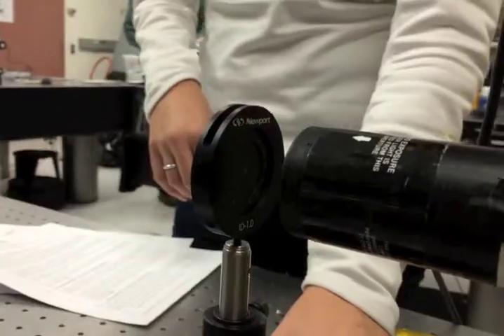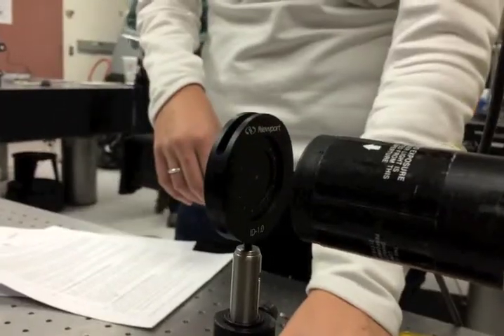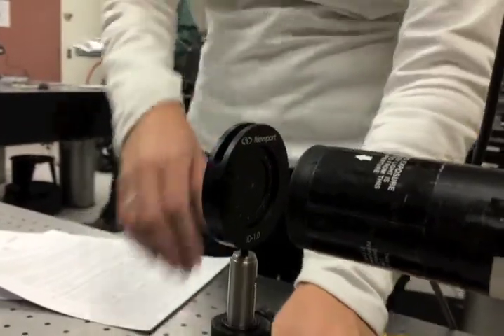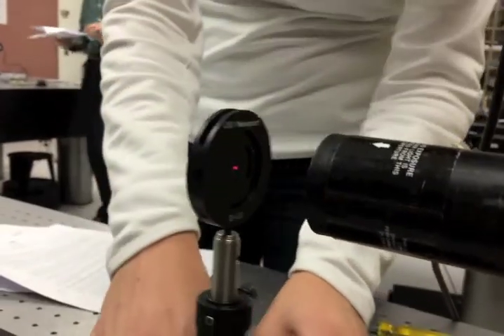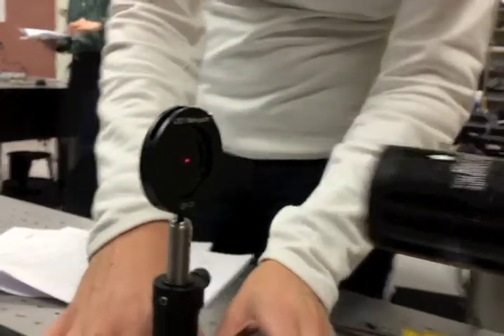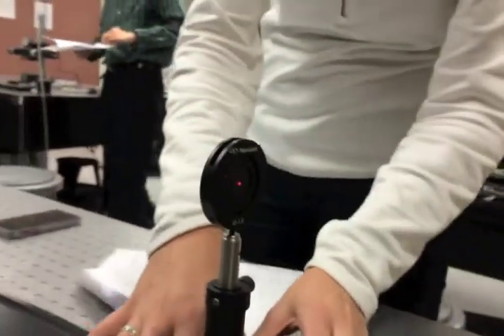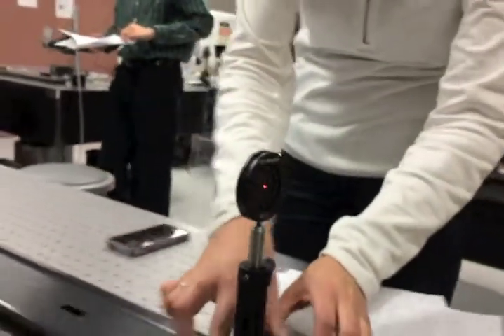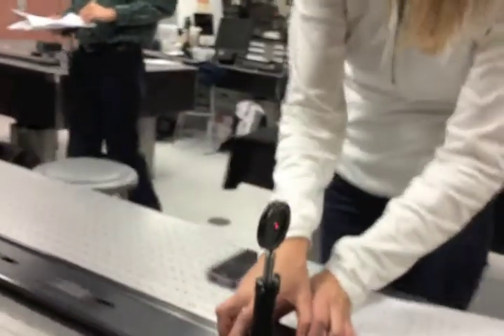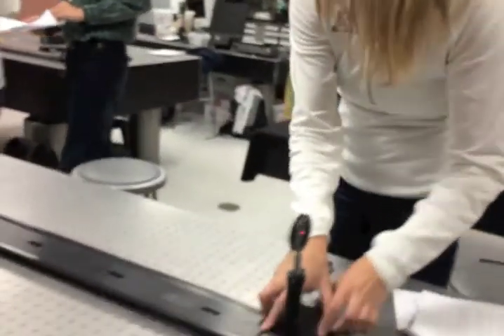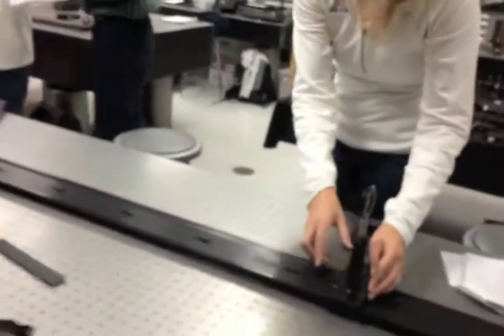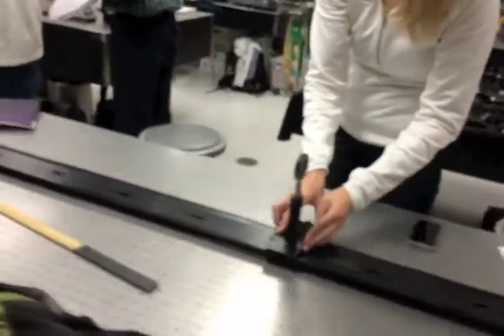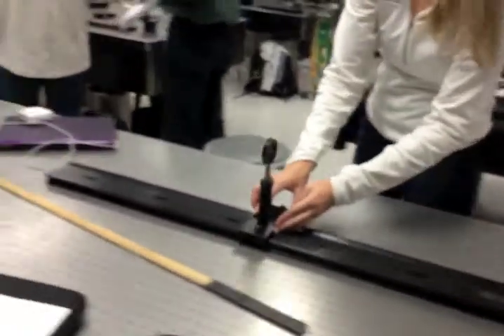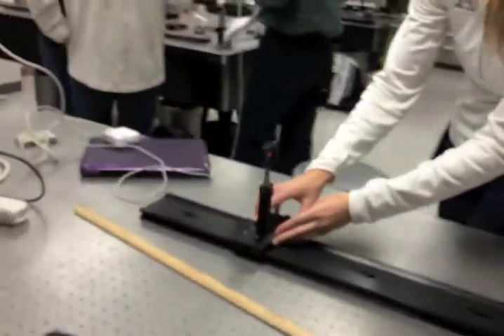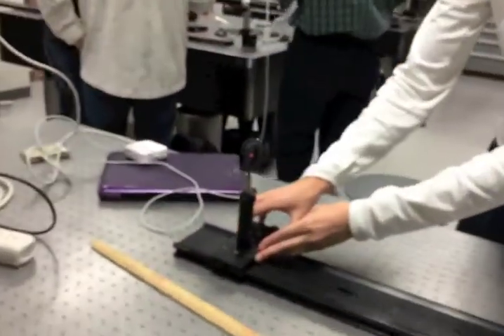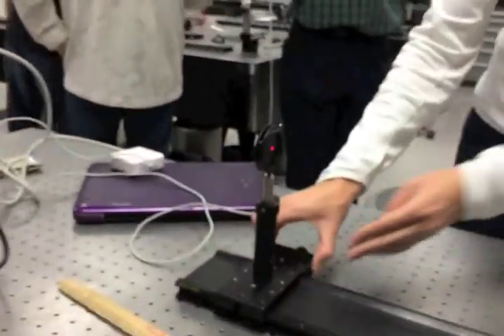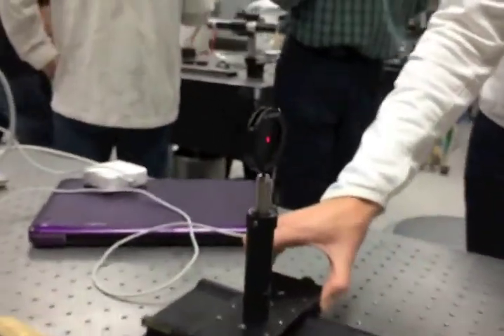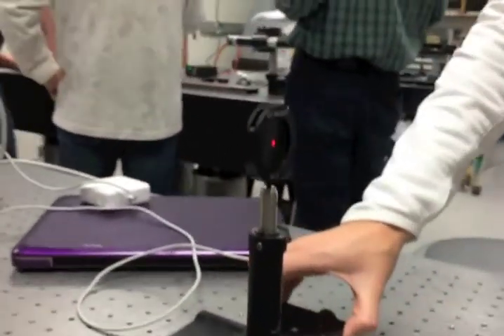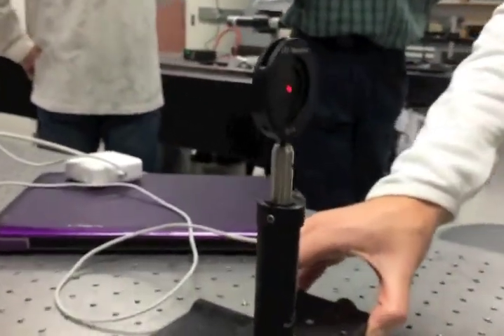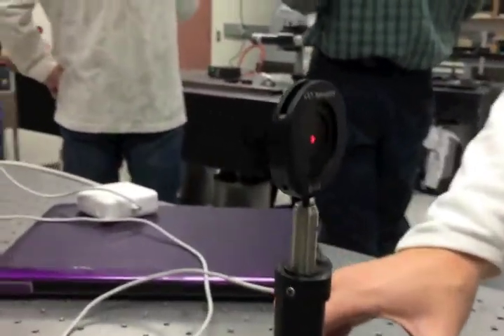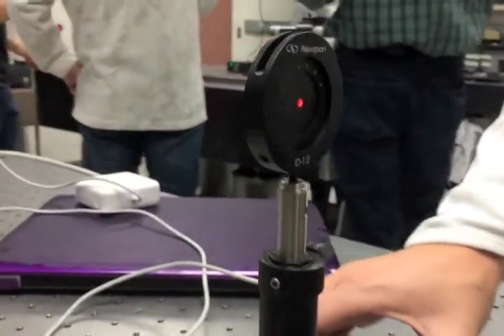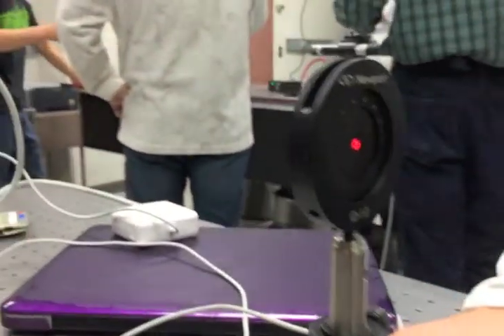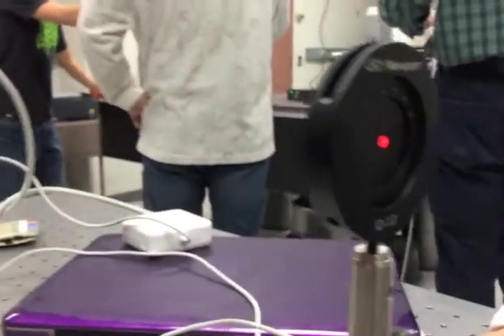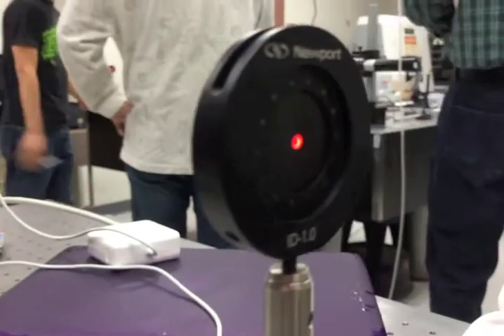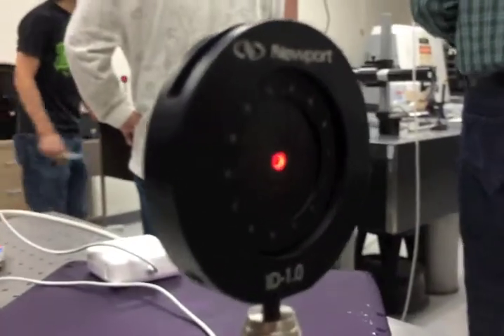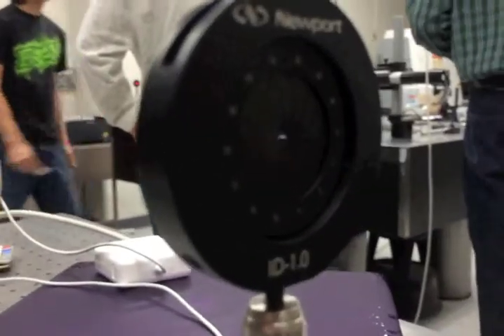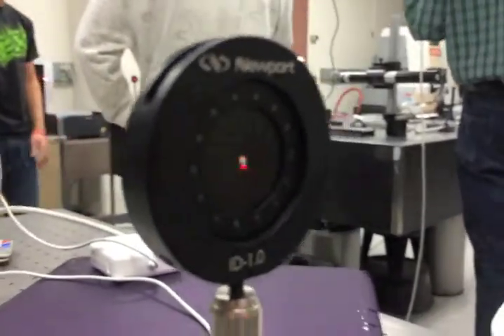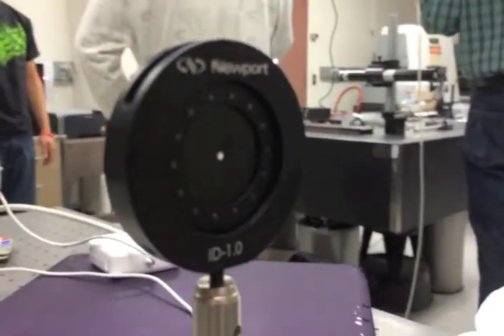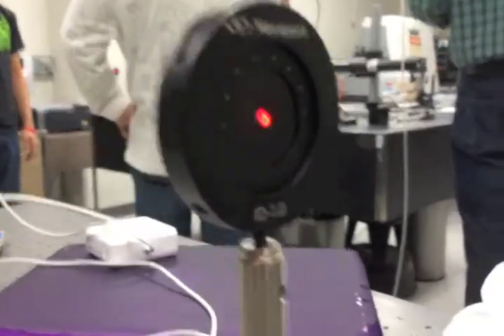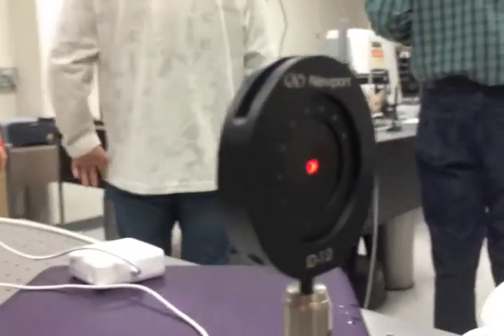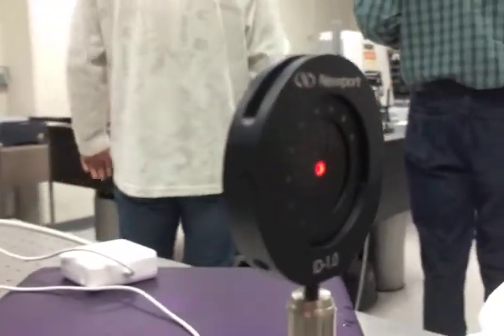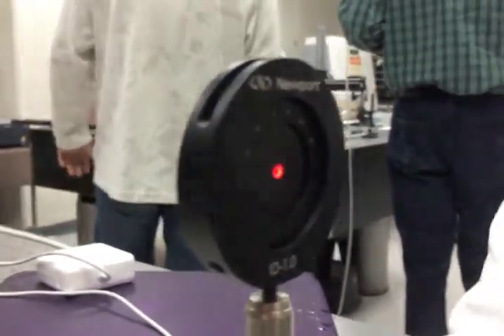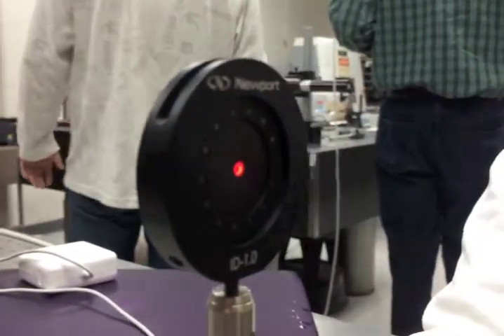After running through our iterations of alignment, you can see here that Alec is running our iris from the near to the far position, and you can see that the beam is still centered on the actual center of the iris. This is a demonstration that our beam is still aligned to where we wanted it to be.